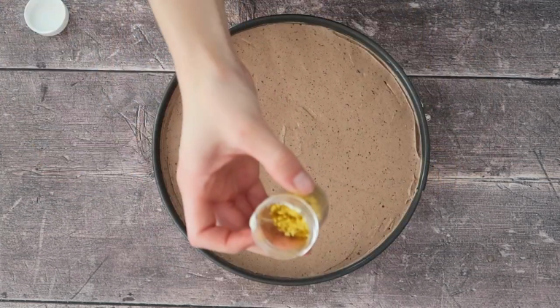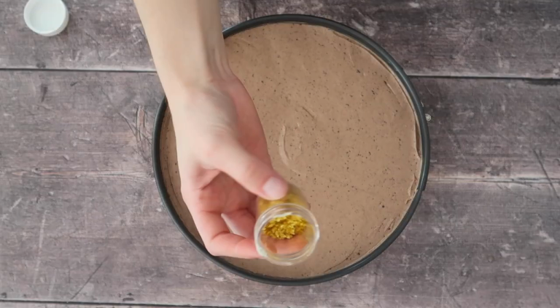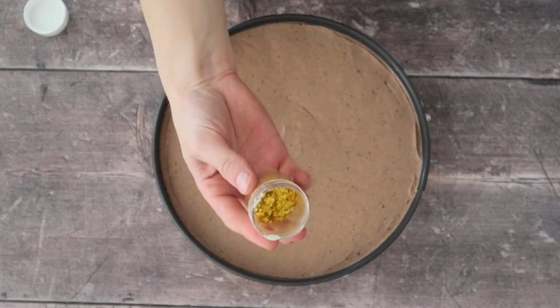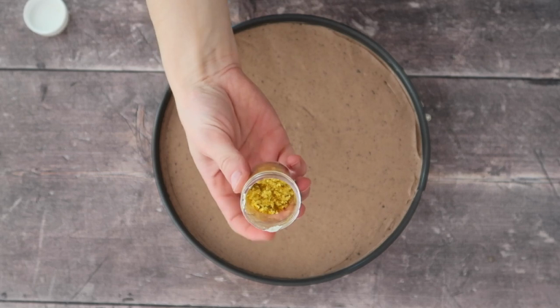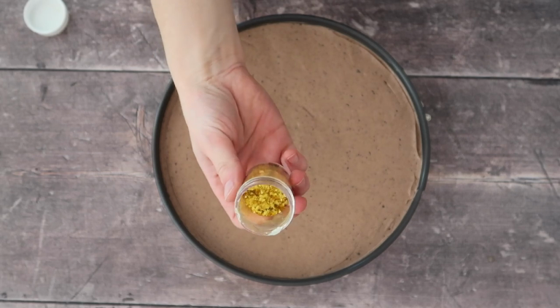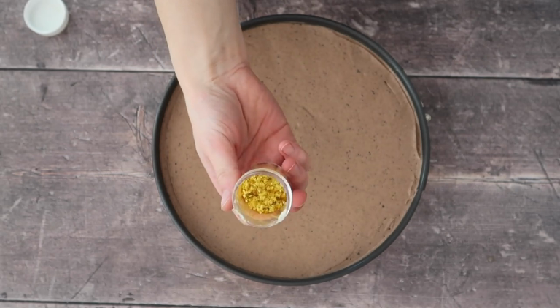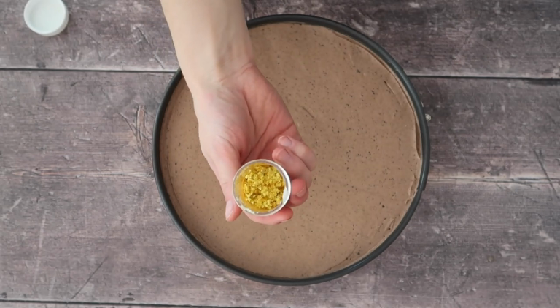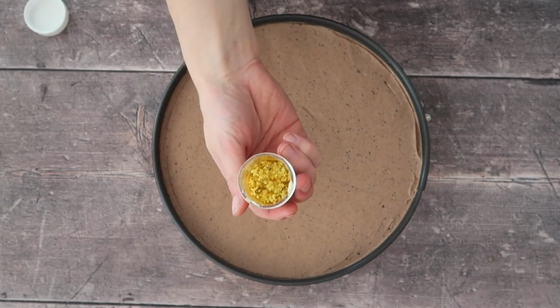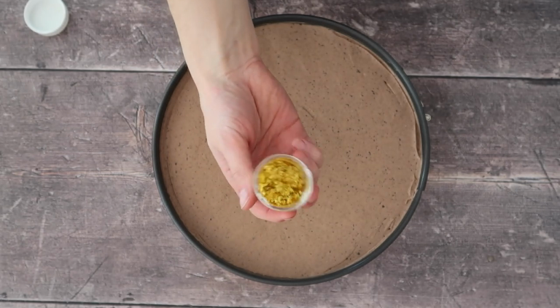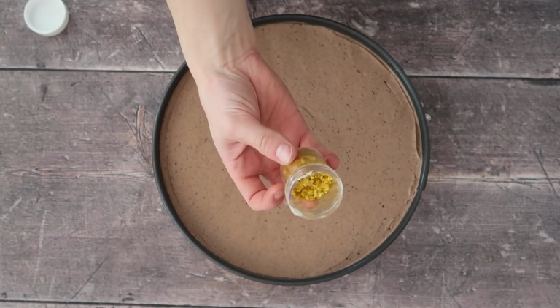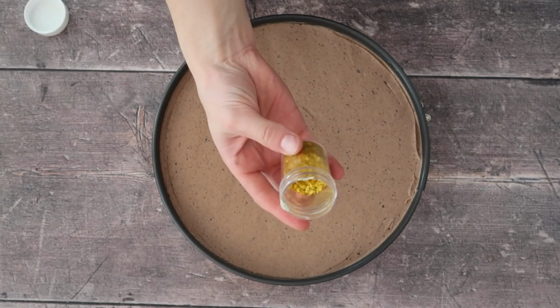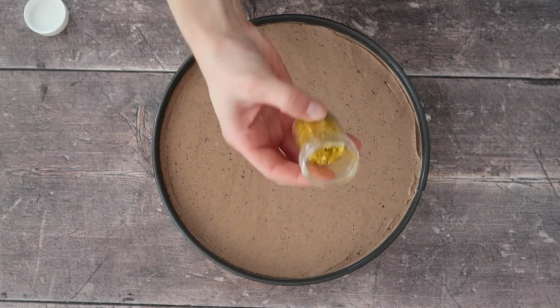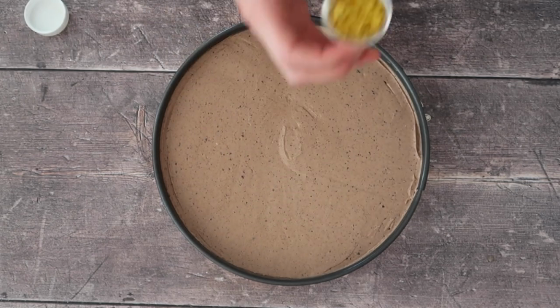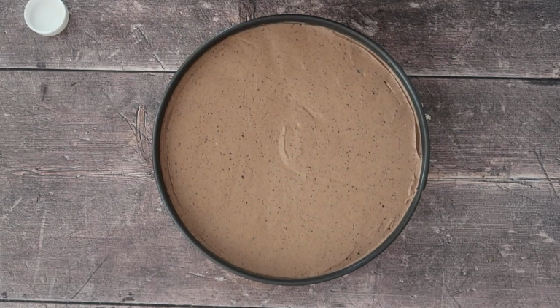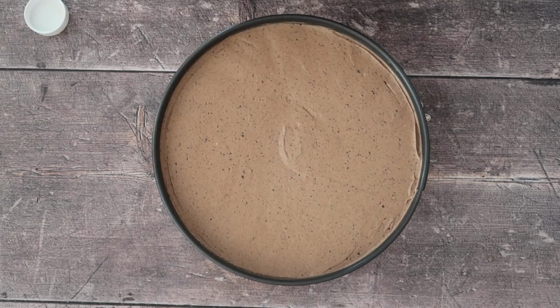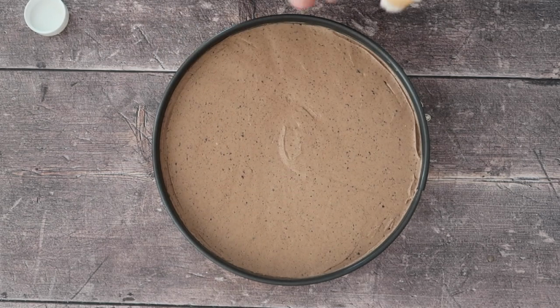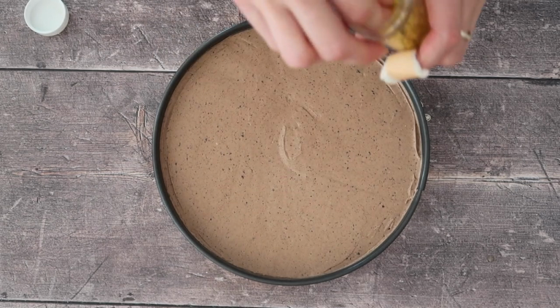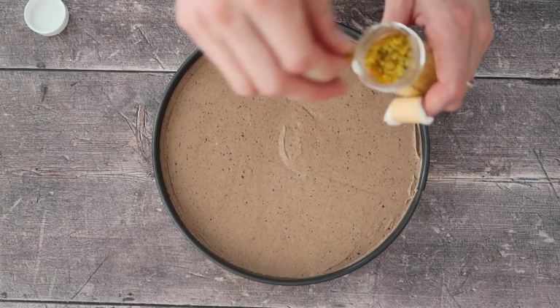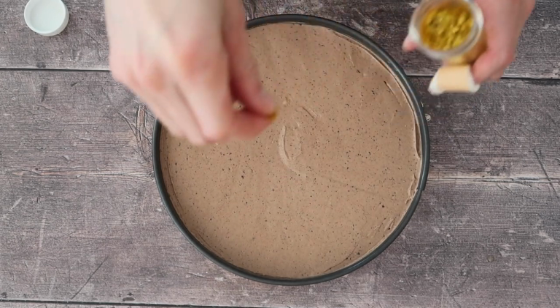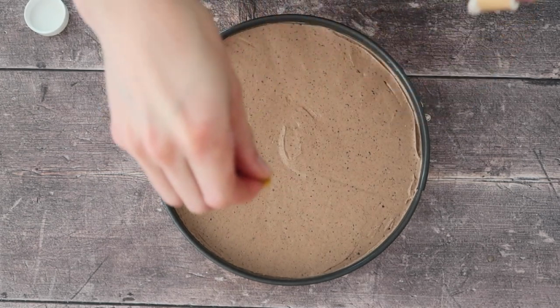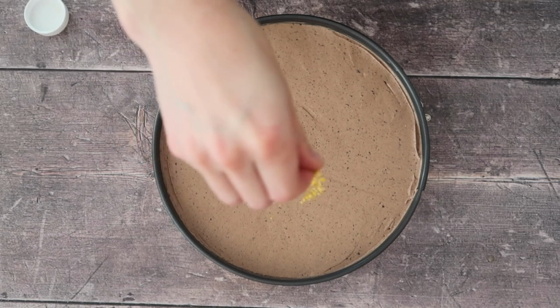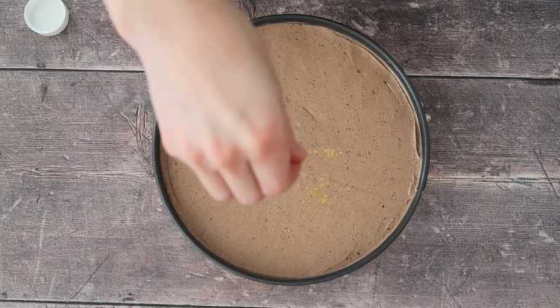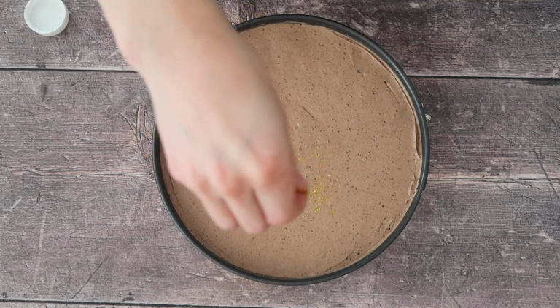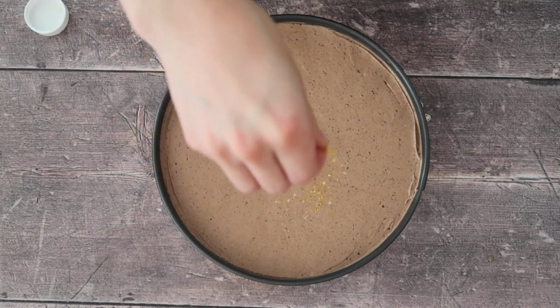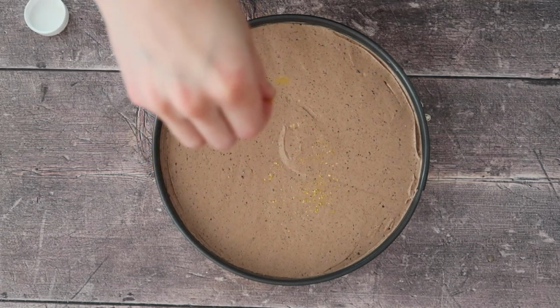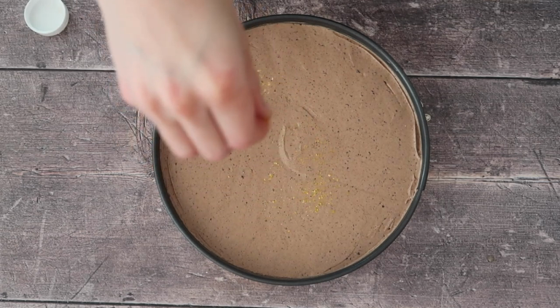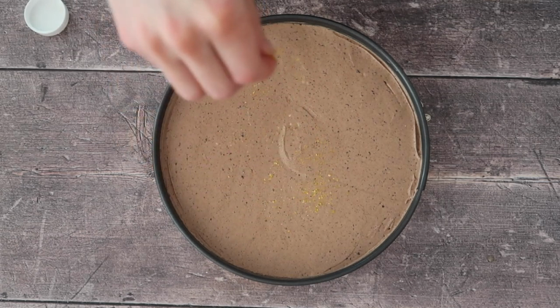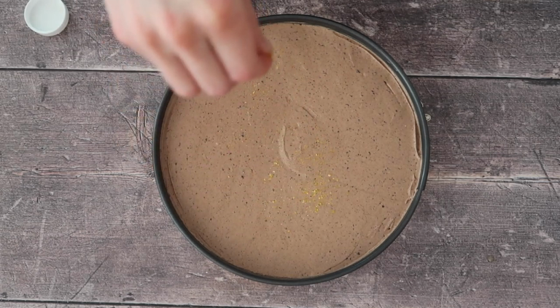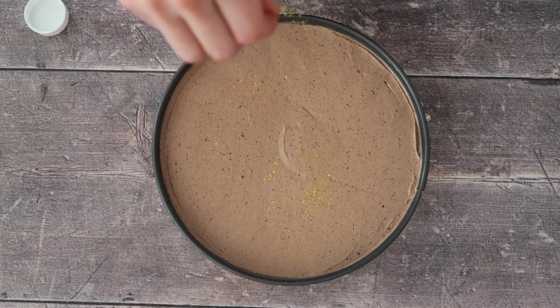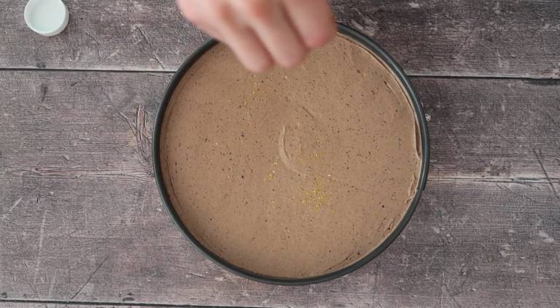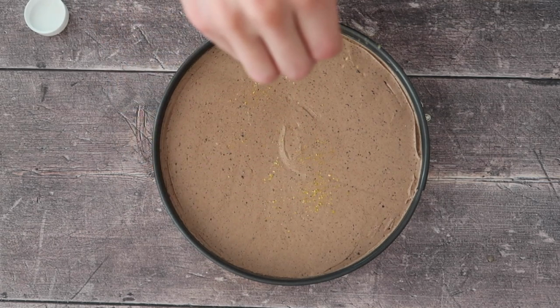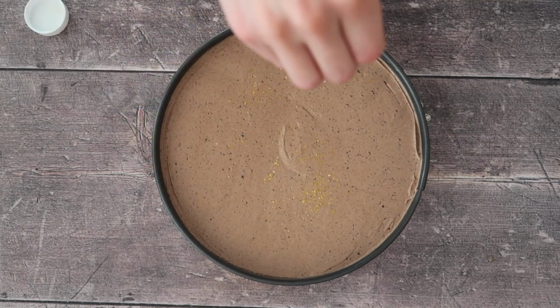Just for fun and a little bit of color, I'm going to sprinkle some gold flakes lightly over the top. Then pop your cheesecake into the fridge to set overnight — at least 24 hours — or you can freeze it immediately.